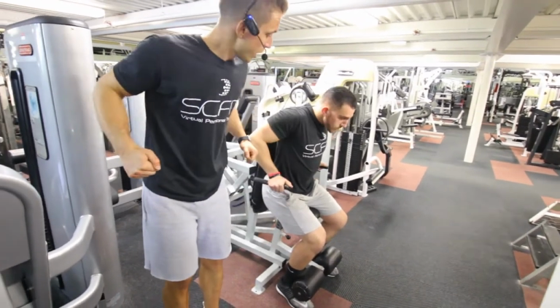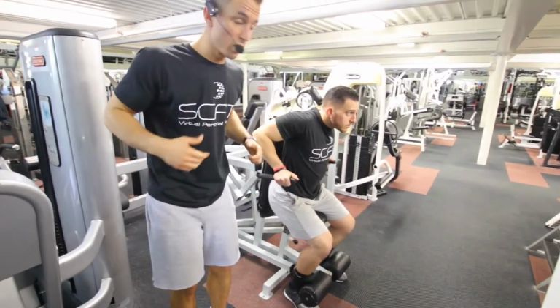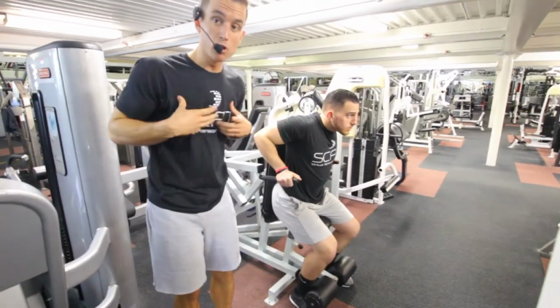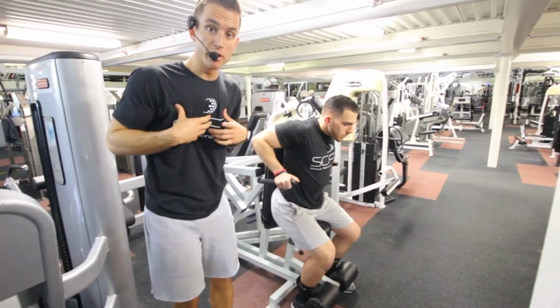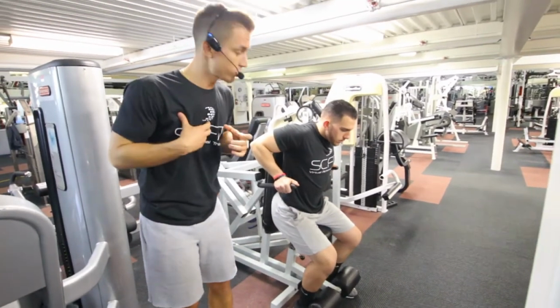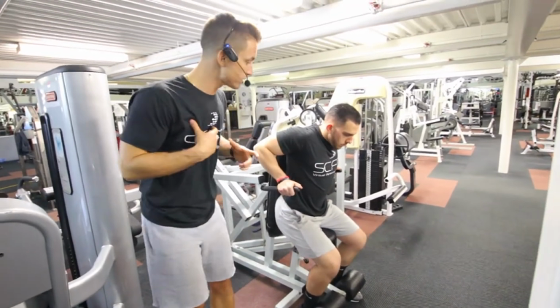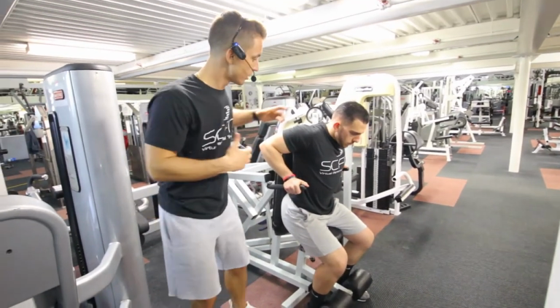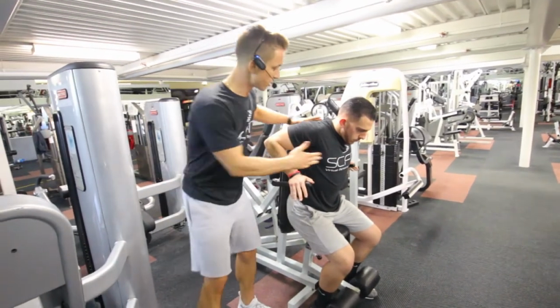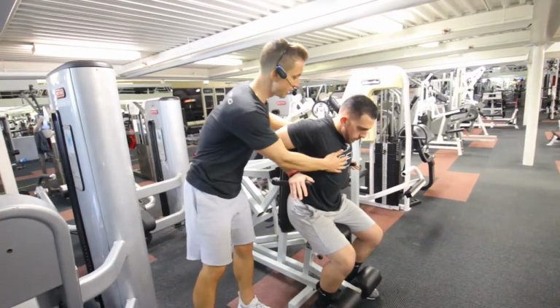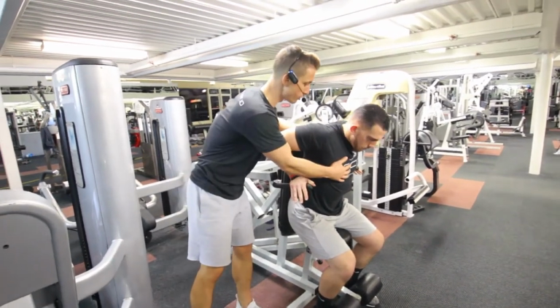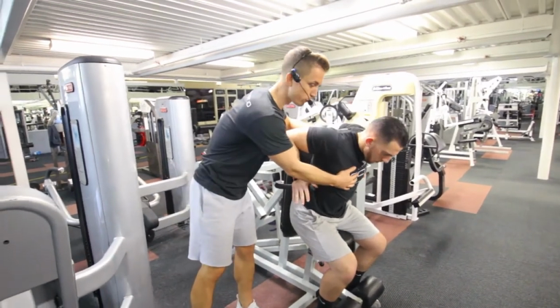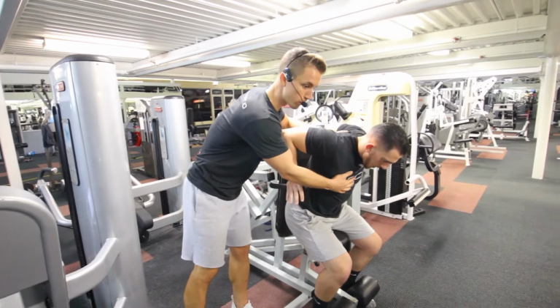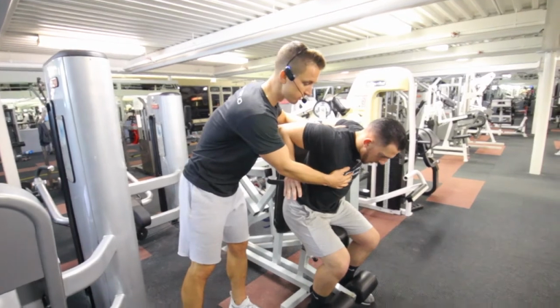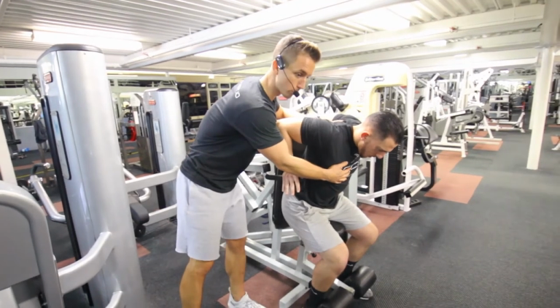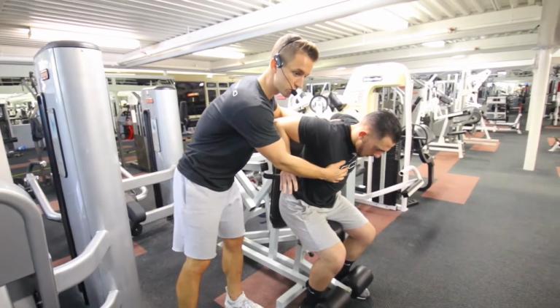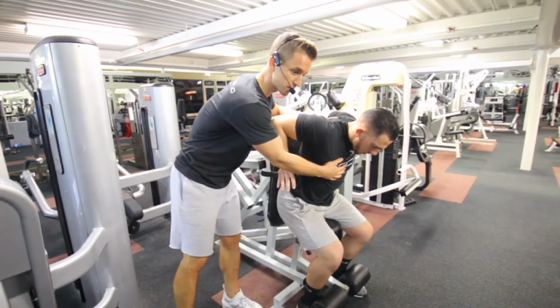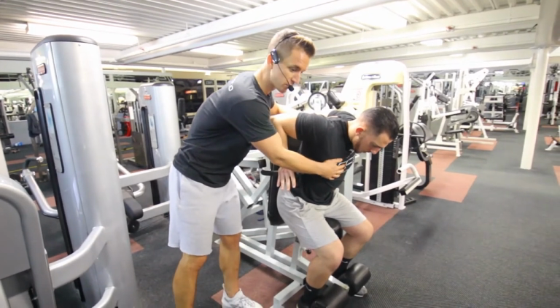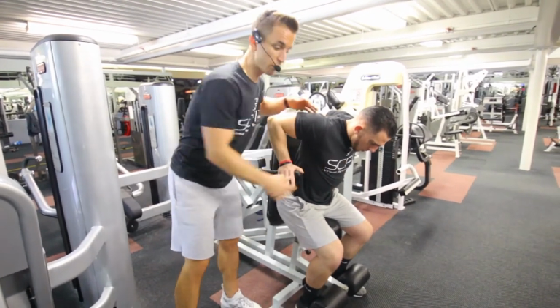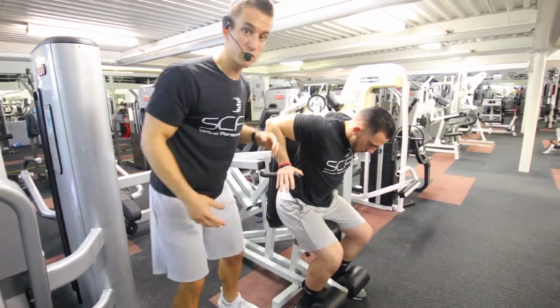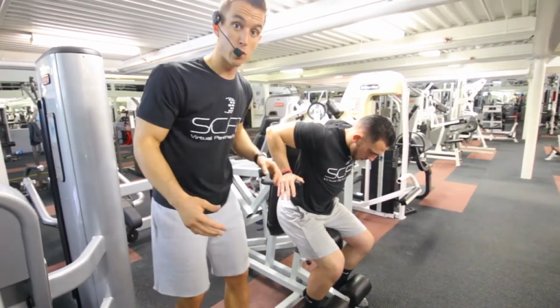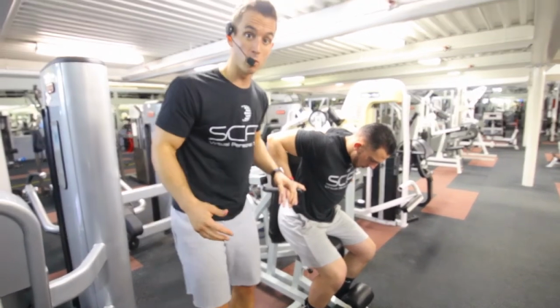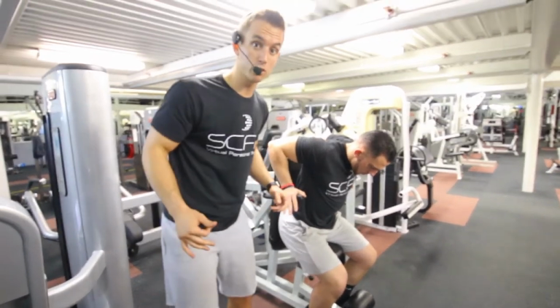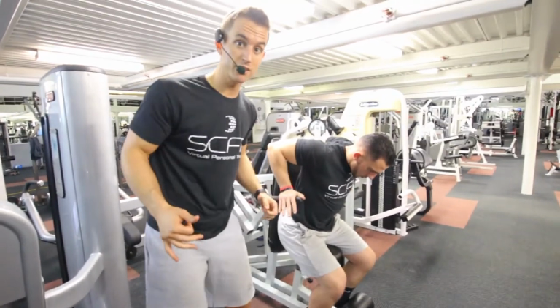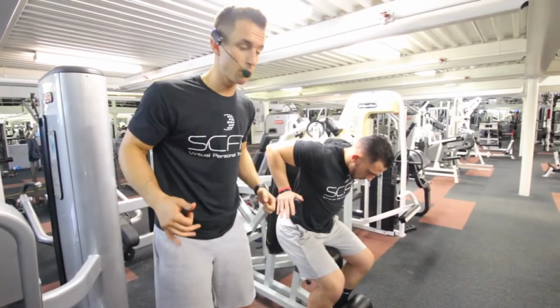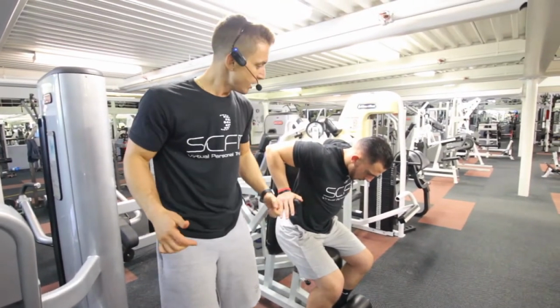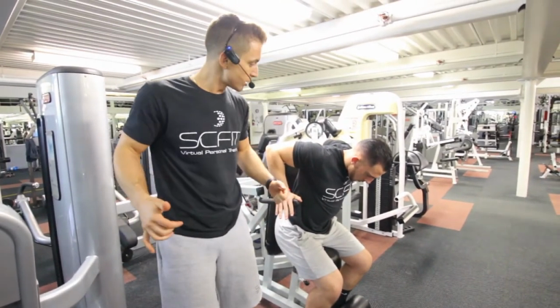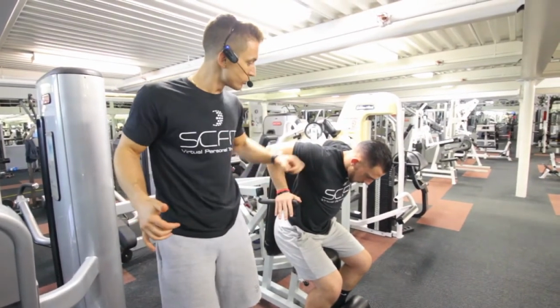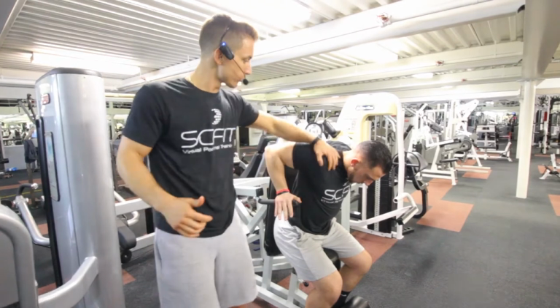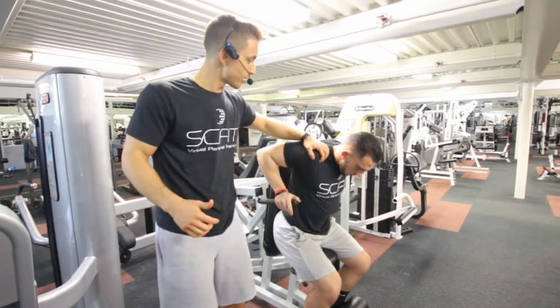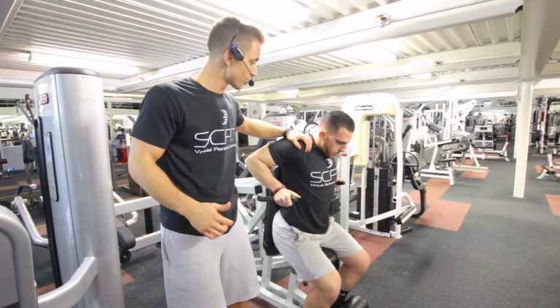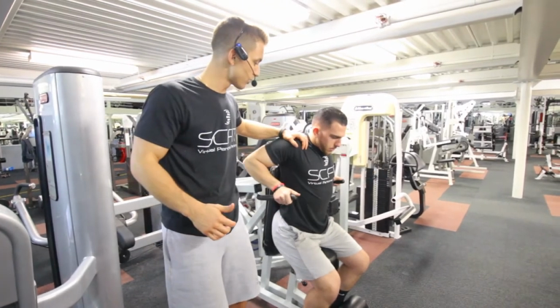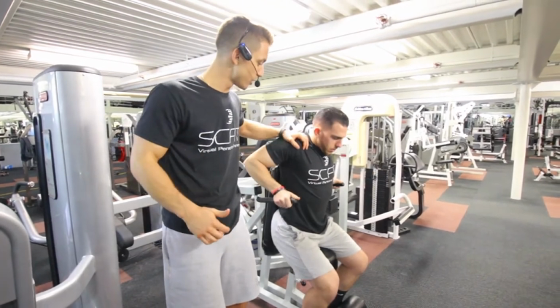If he wants to incorporate his chest, he's going to lean a little bit more forward. If he wants to focus more on his tricep, he's going to pull his shoulder blades back and come back a little bit.